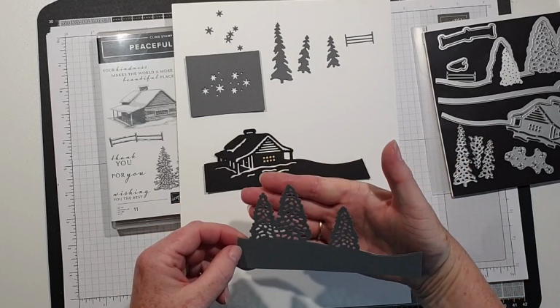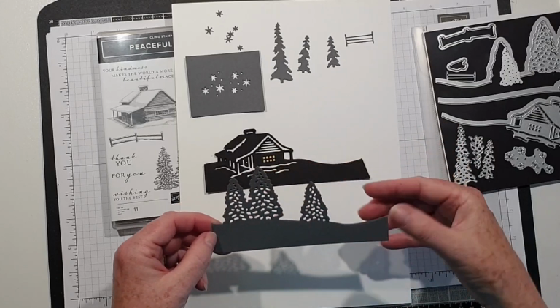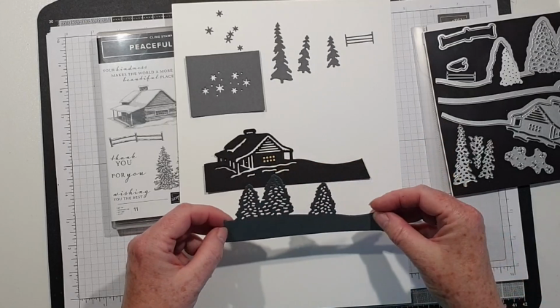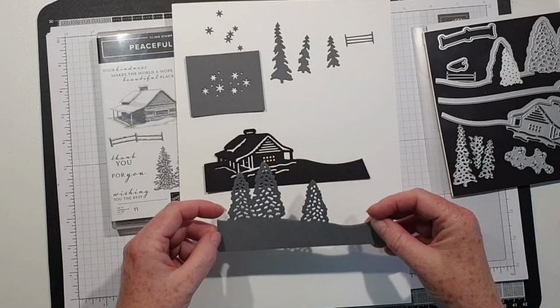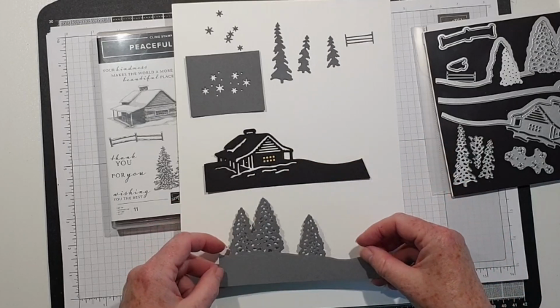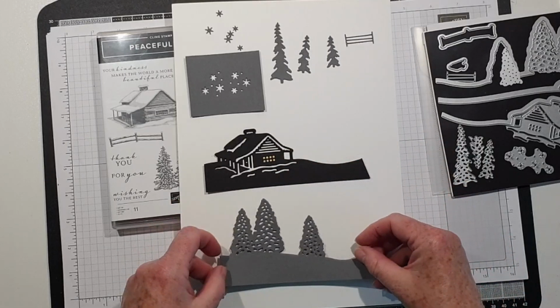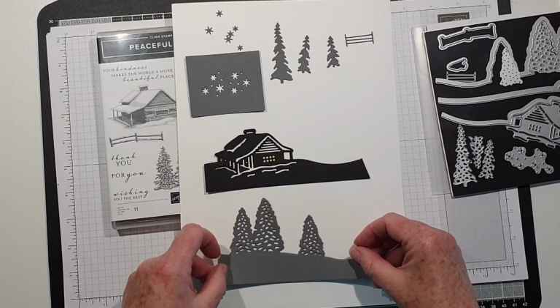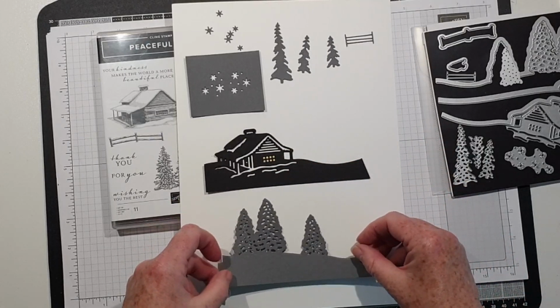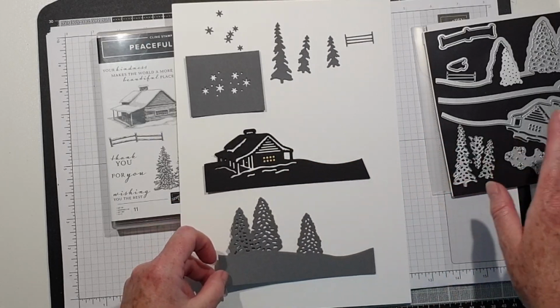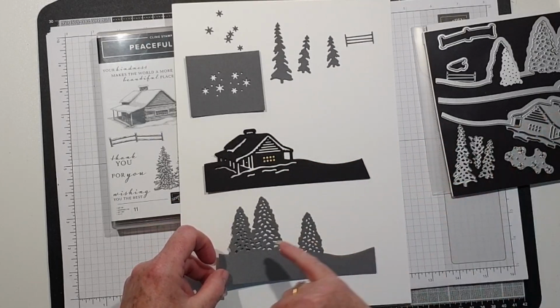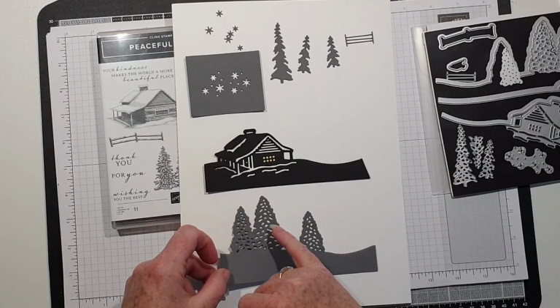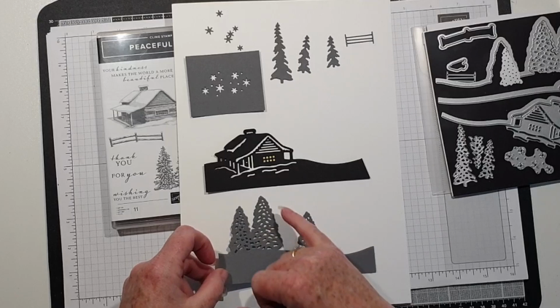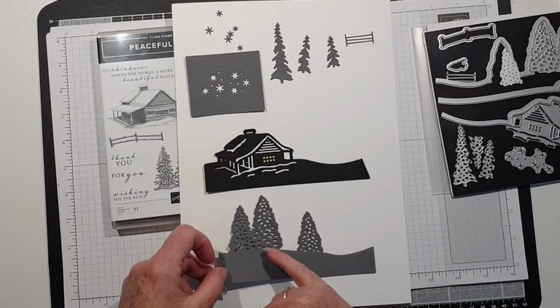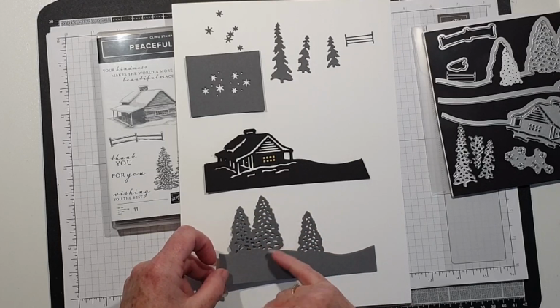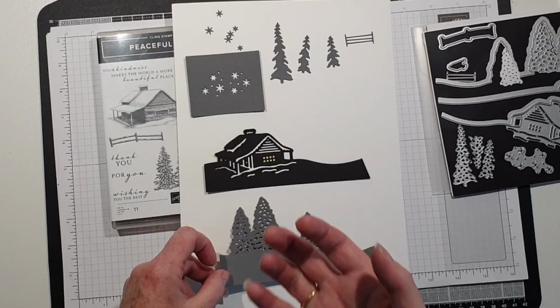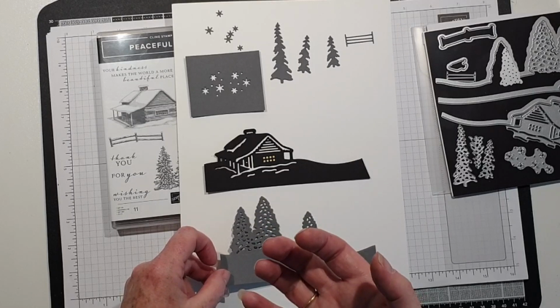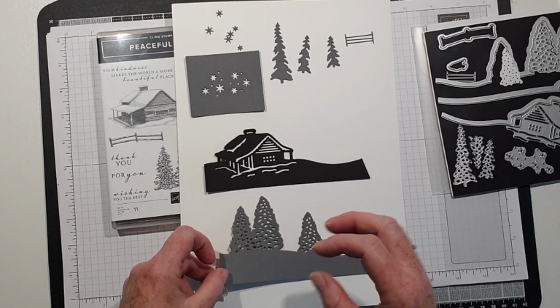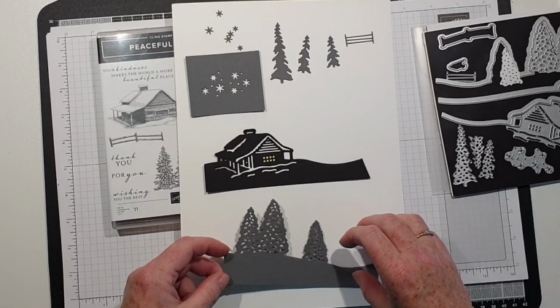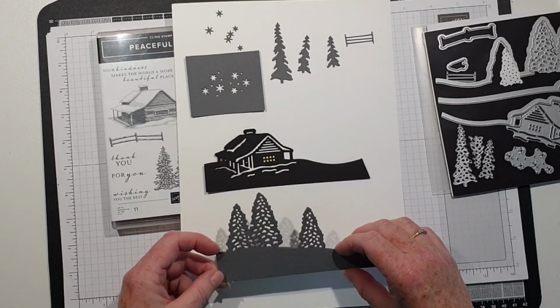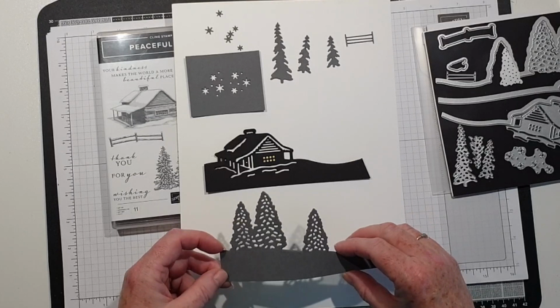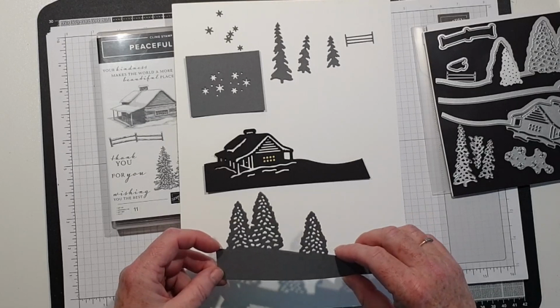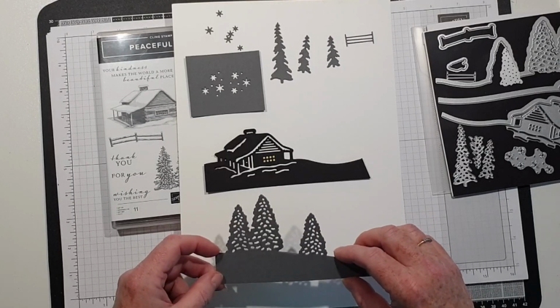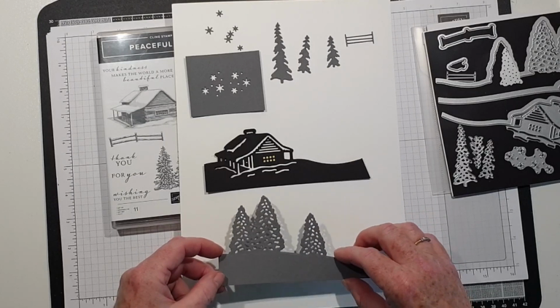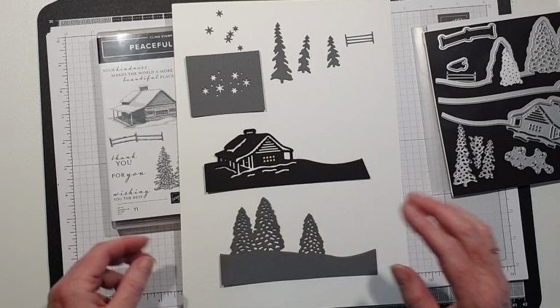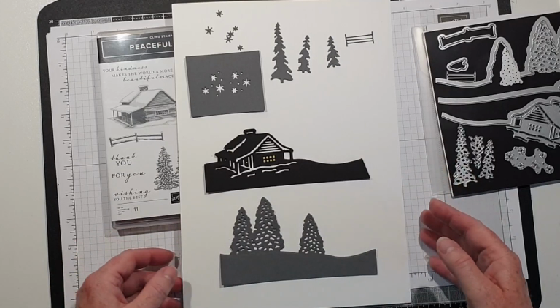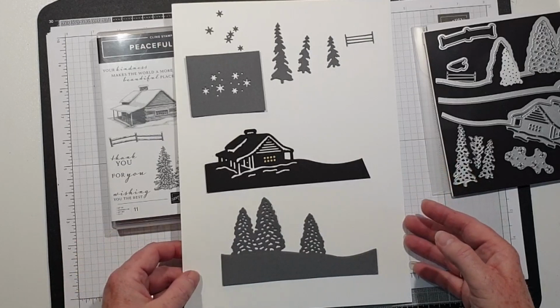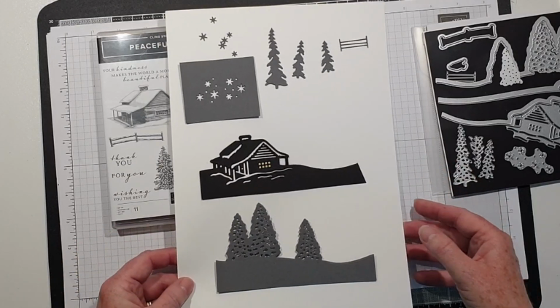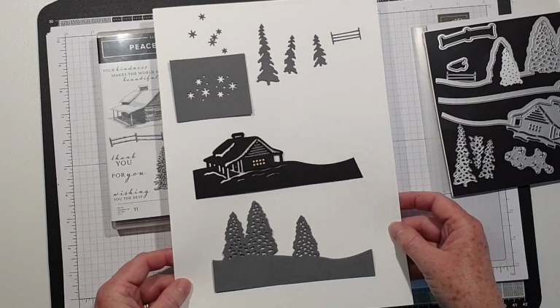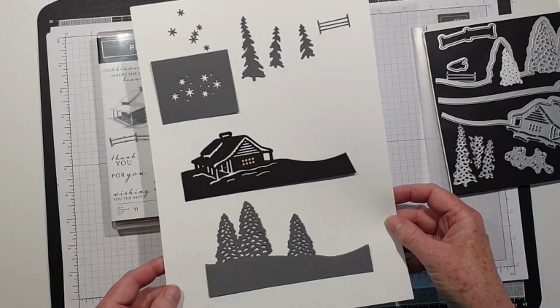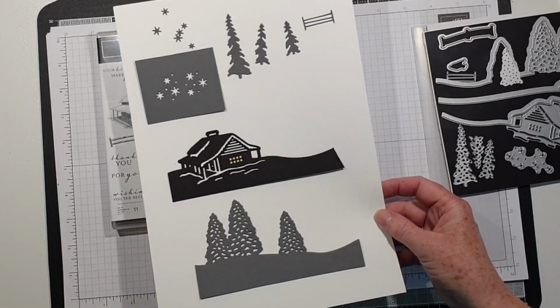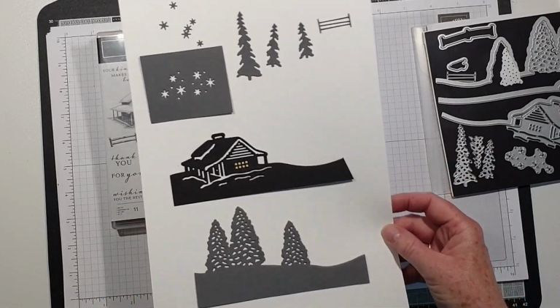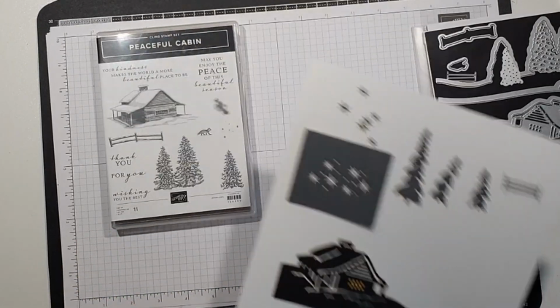I think that would be nice if there were light behind it, or if you had stamped the image and then had this die cut so you could see the colour behind it and give it a little bit more depth. There's plenty to play around with.